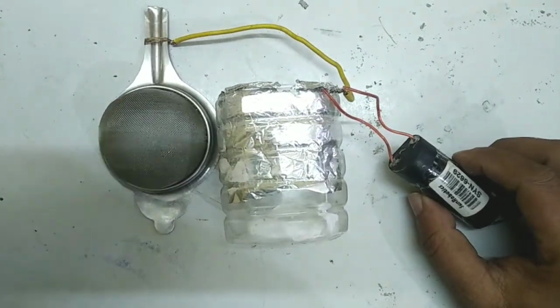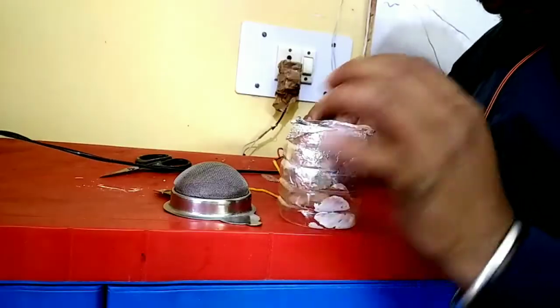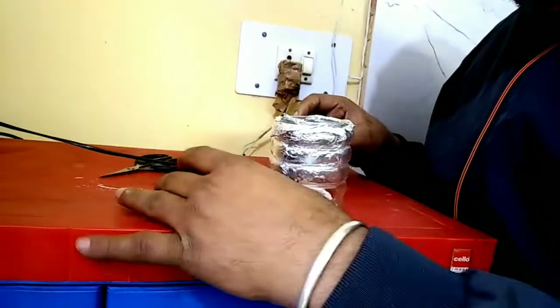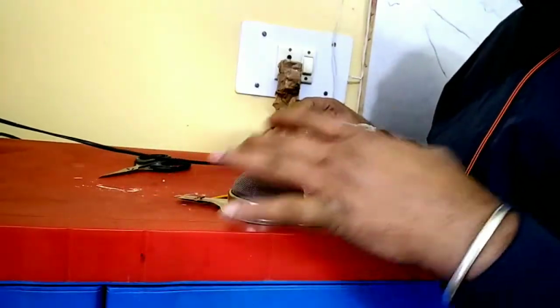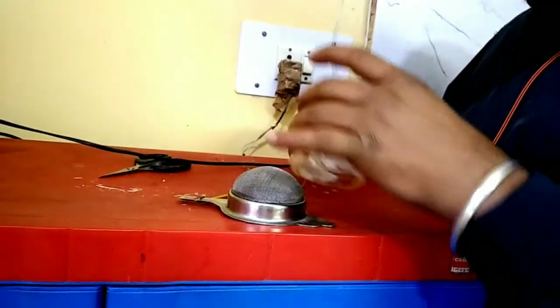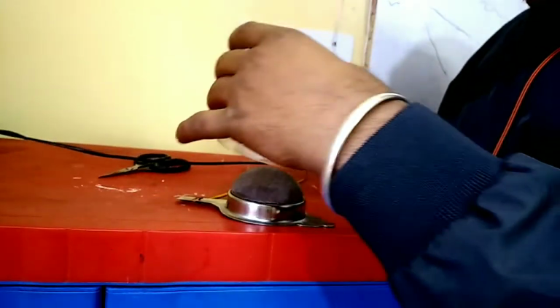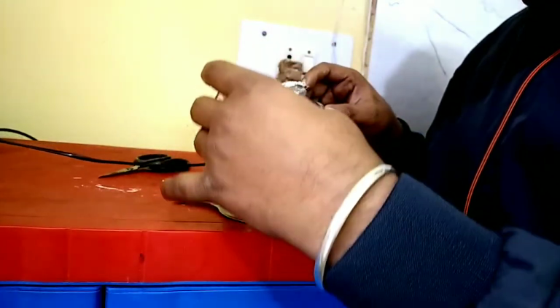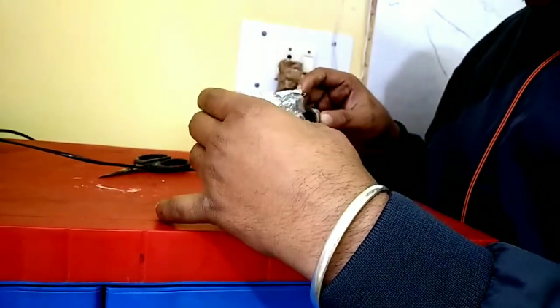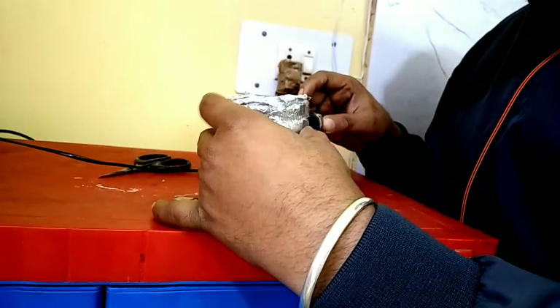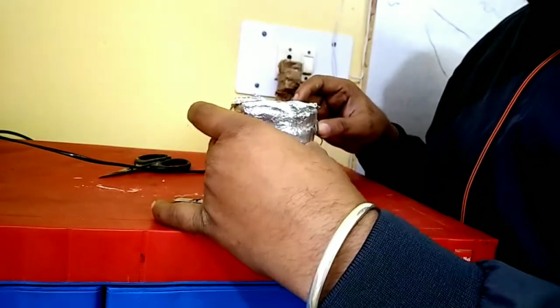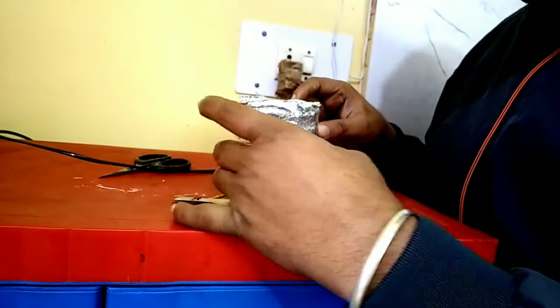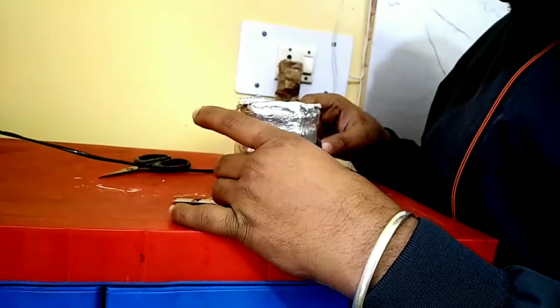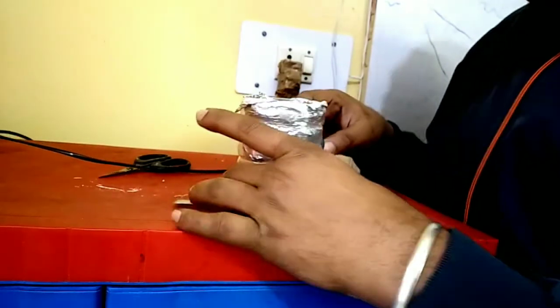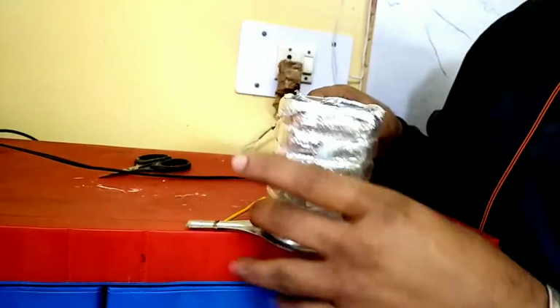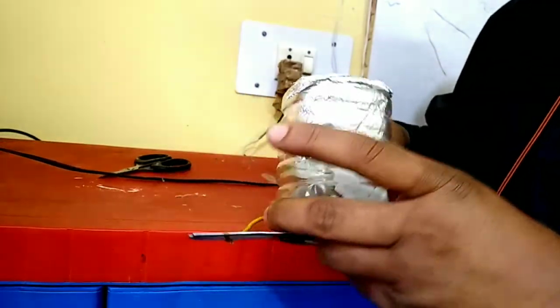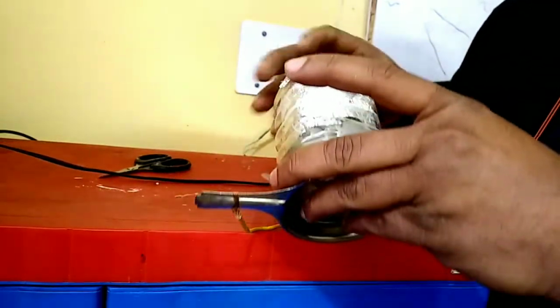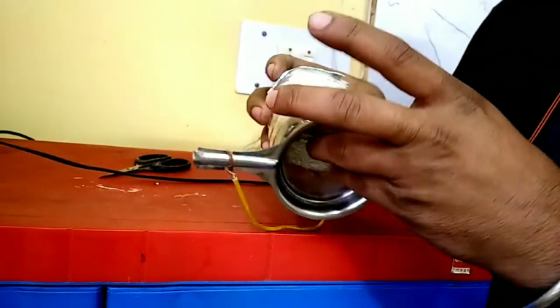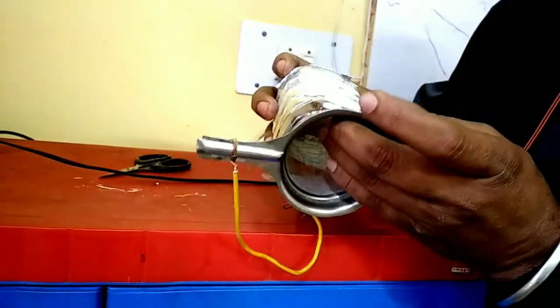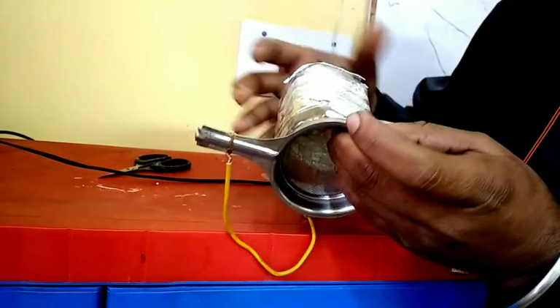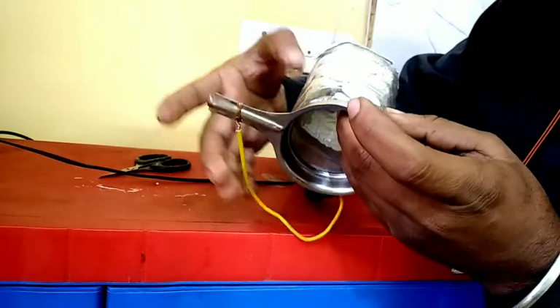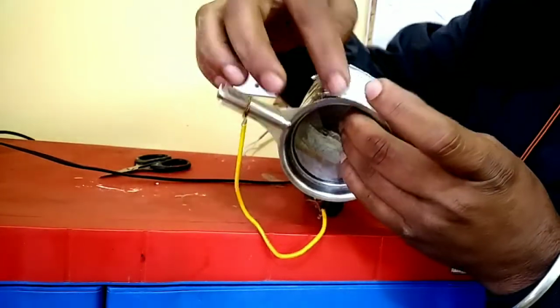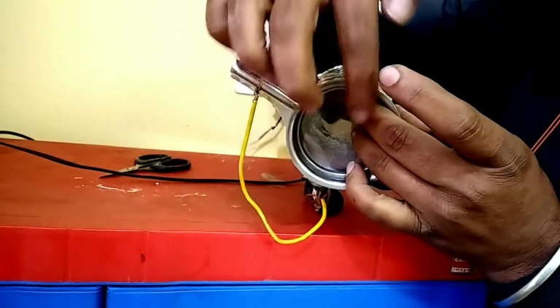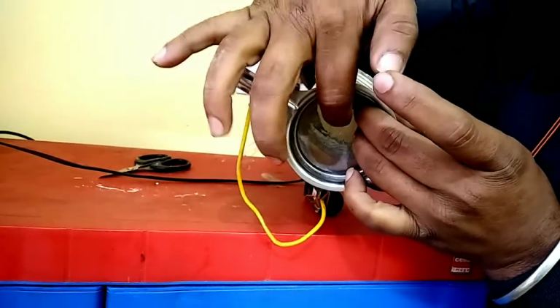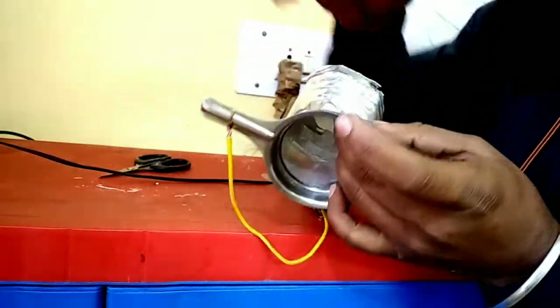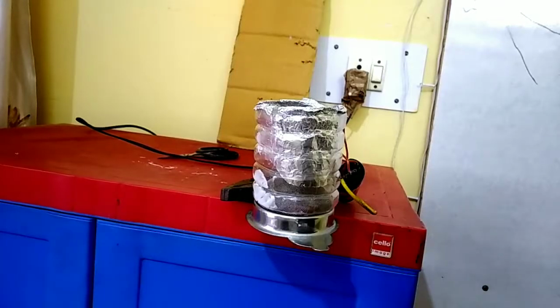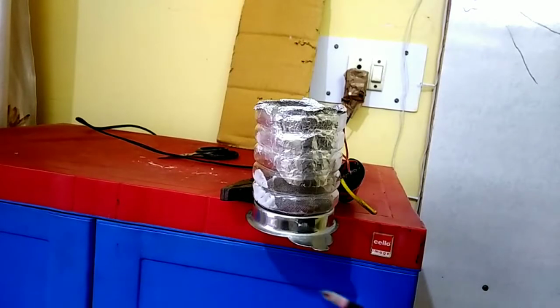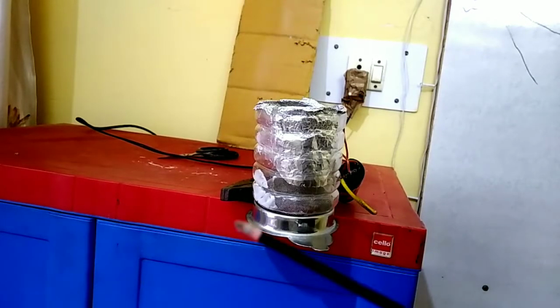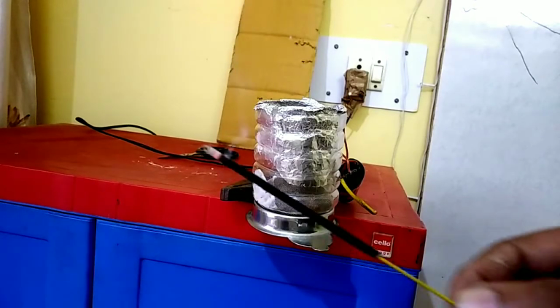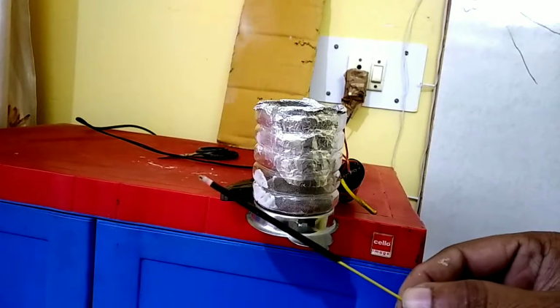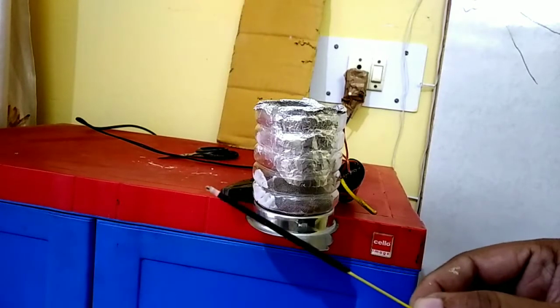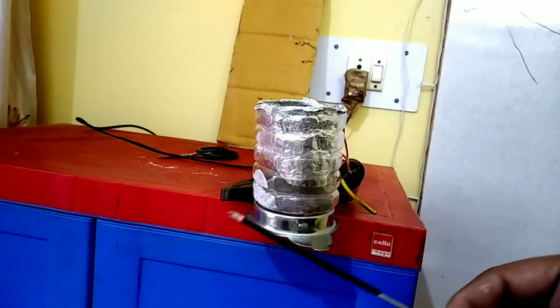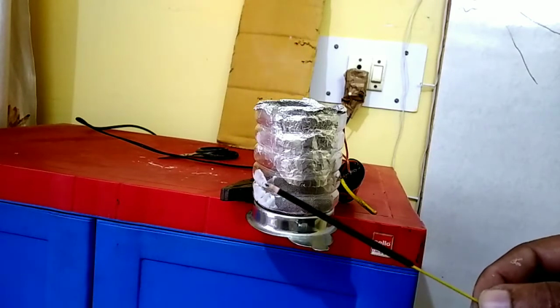Put this aluminum foil on this mesh and we'll allow the smoke to pass through this mesh. Here is the agarbatti with the smoke. You can see.